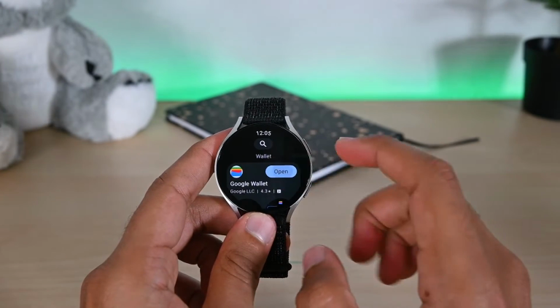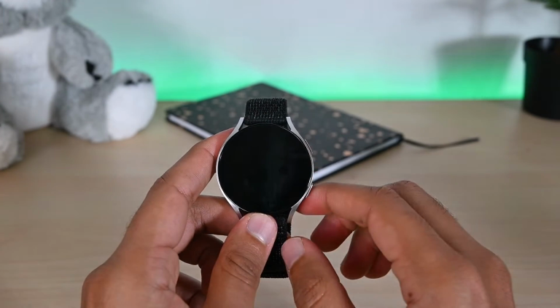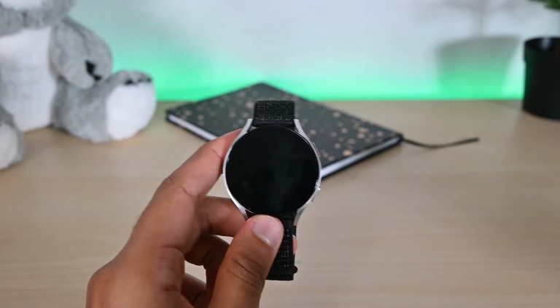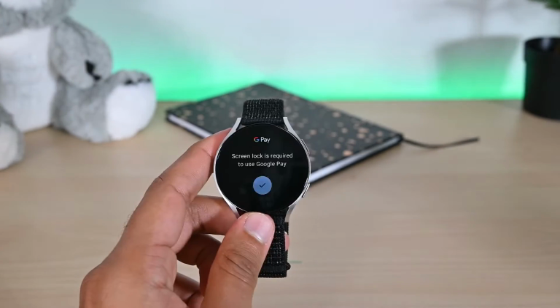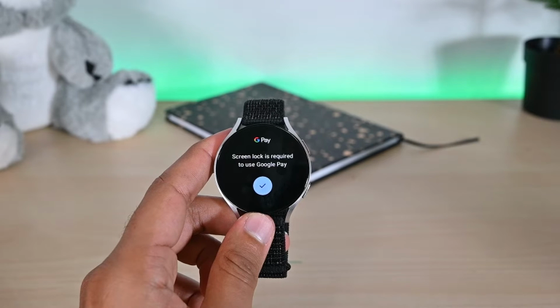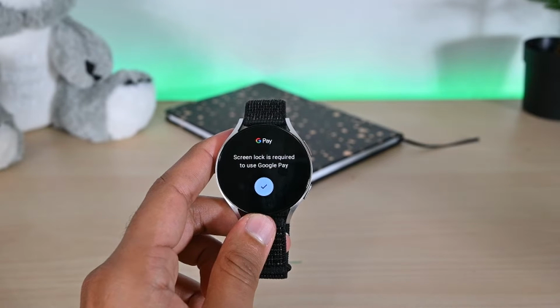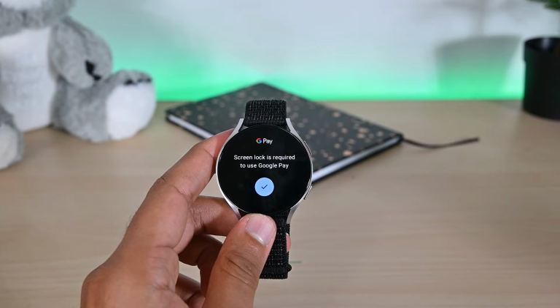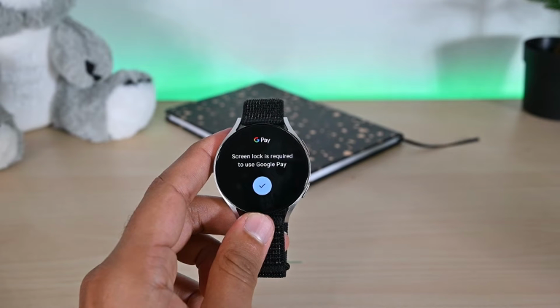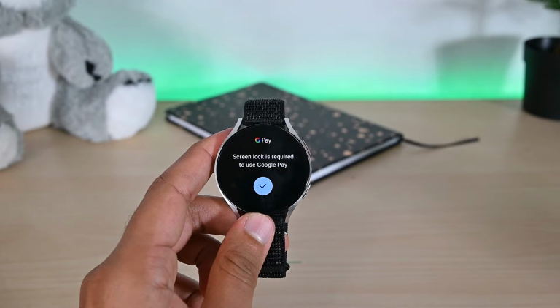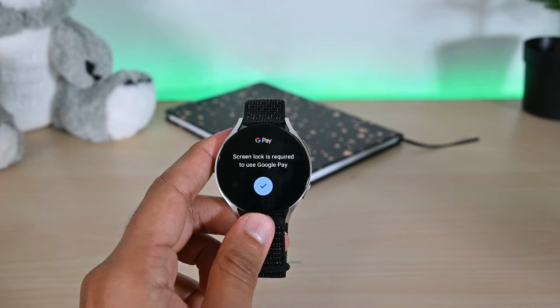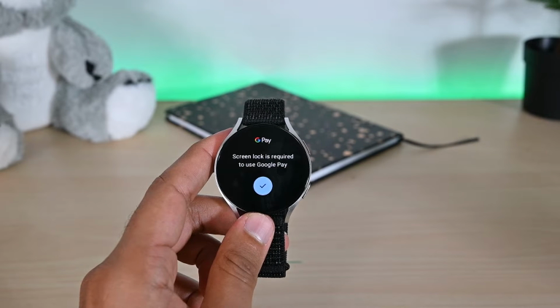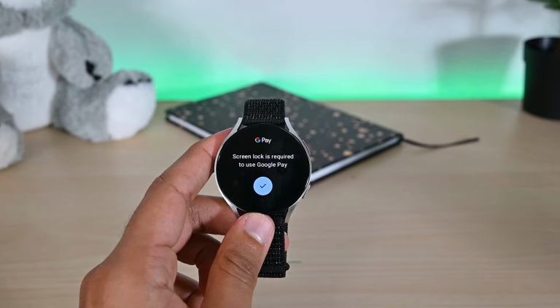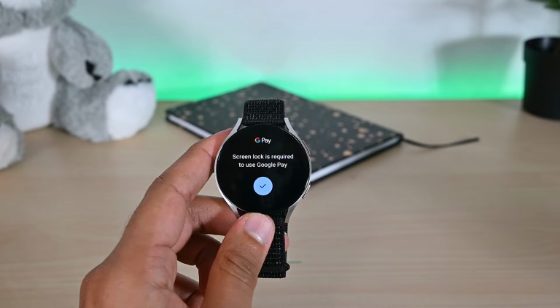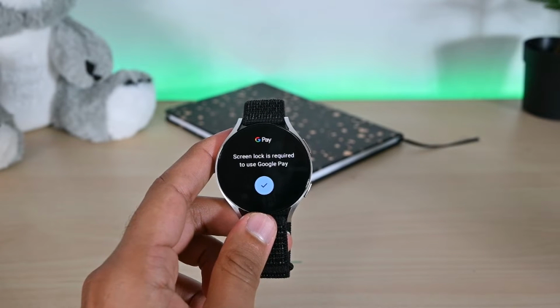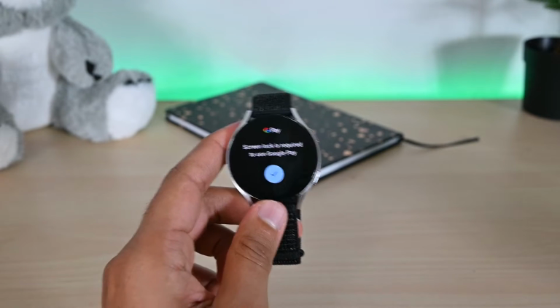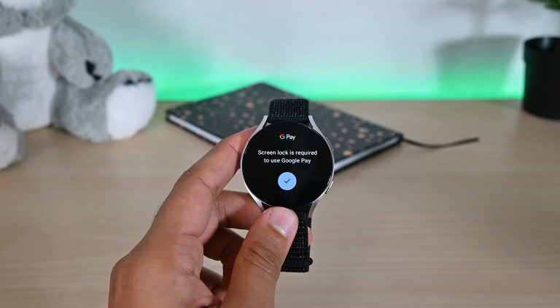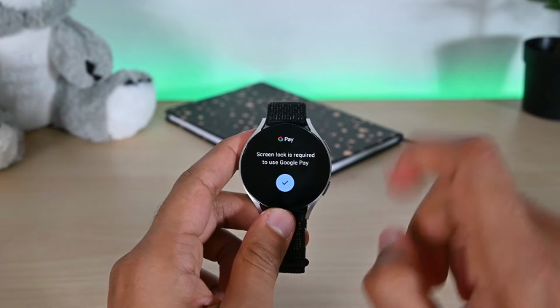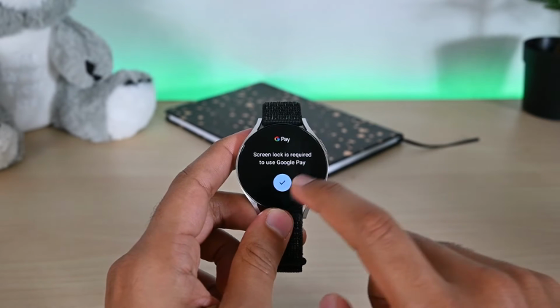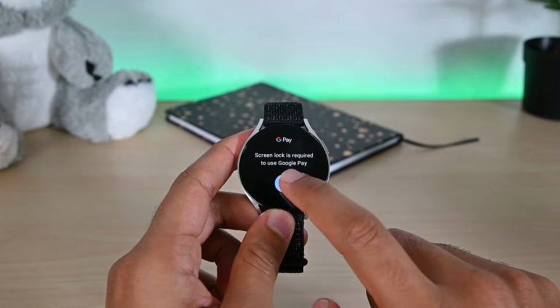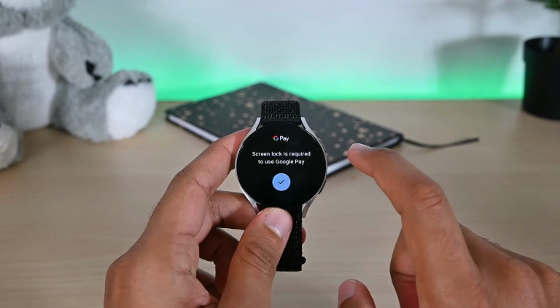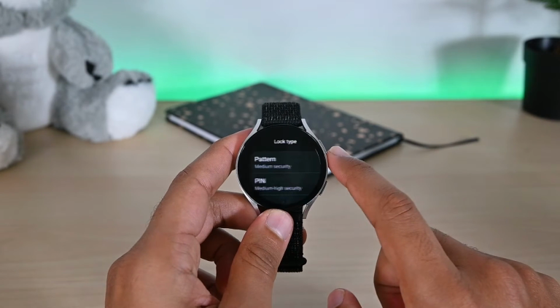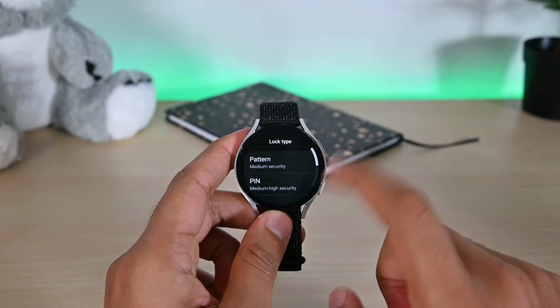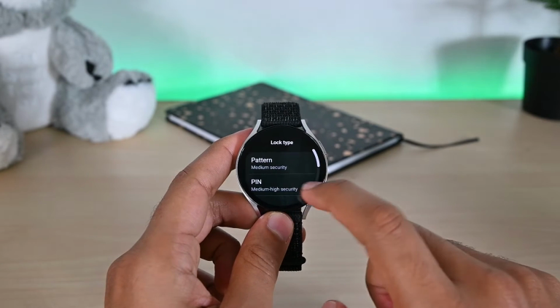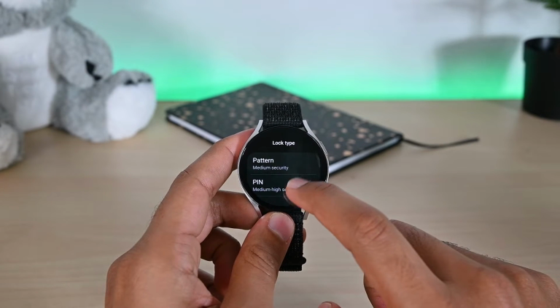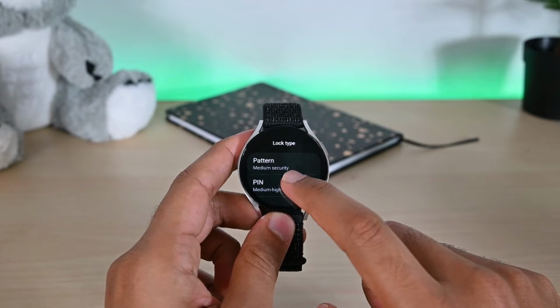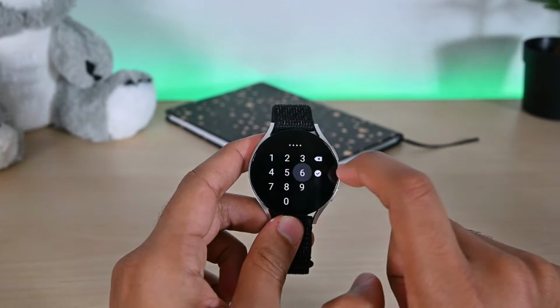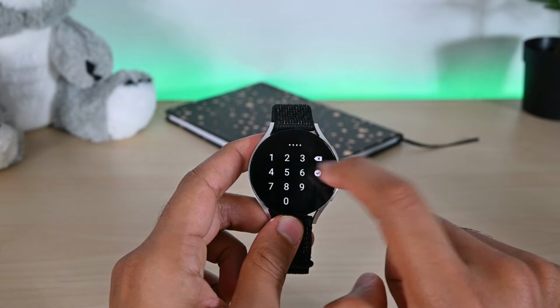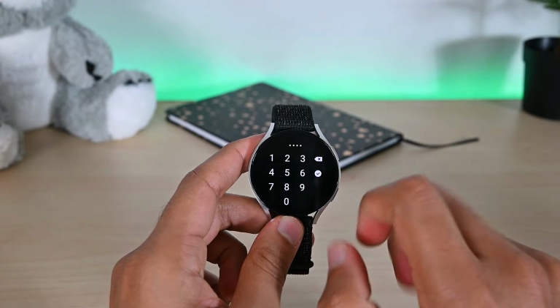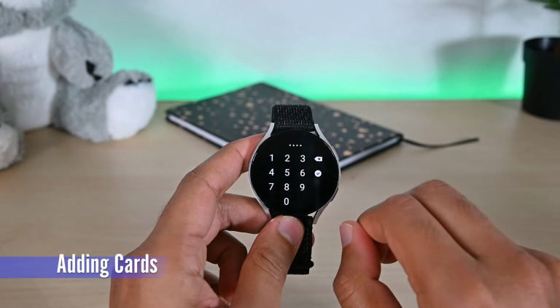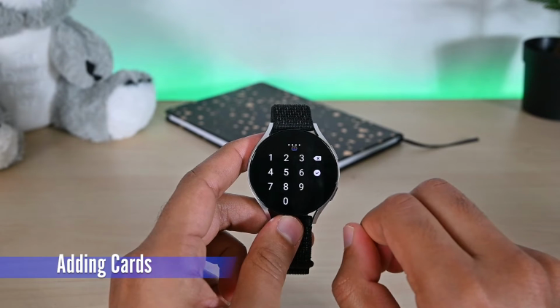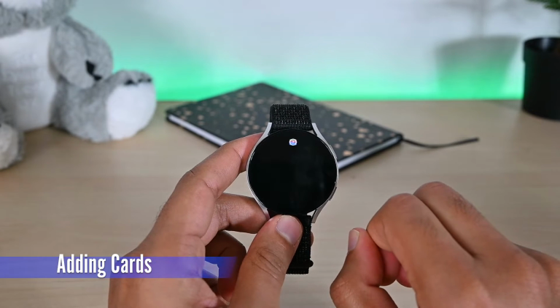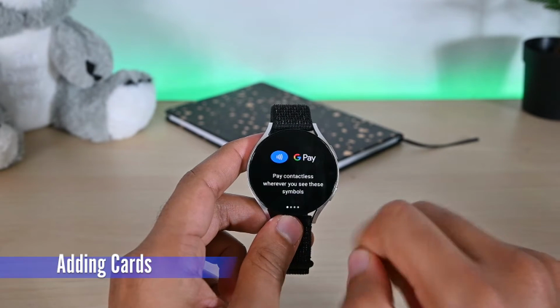Tap the open button to open it. To use Google Pay, we must set up a screen lock. Tap this blue button to set one. I'll choose the pin method and set a pin. Once done, Google Wallet will open automatically.